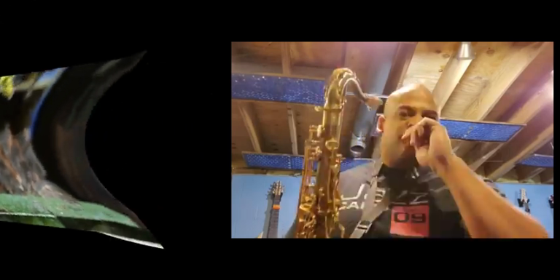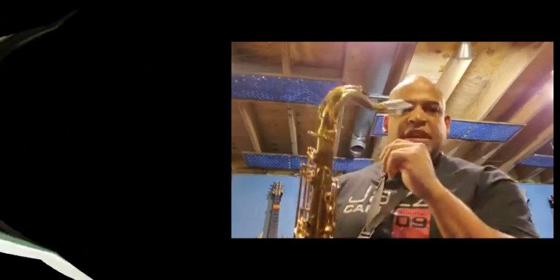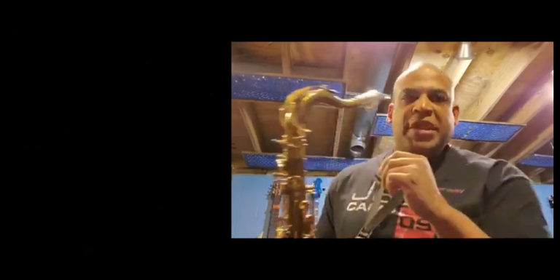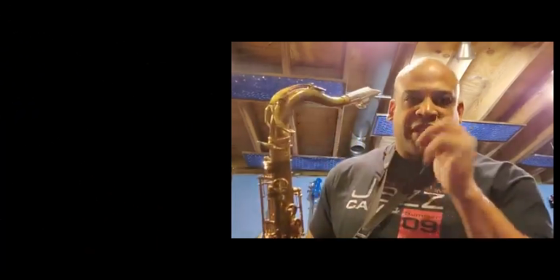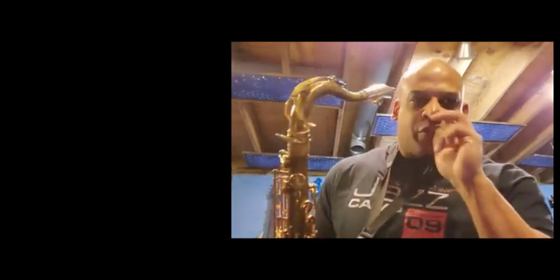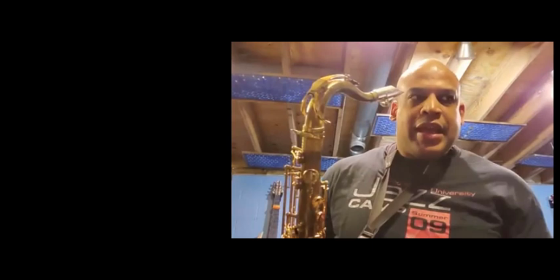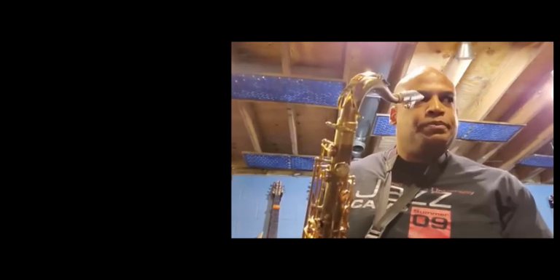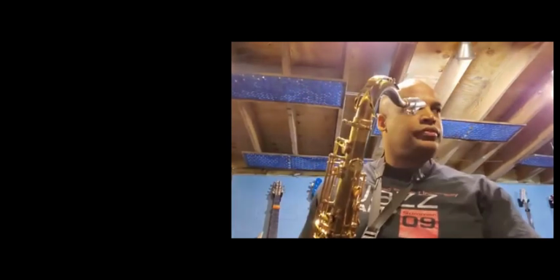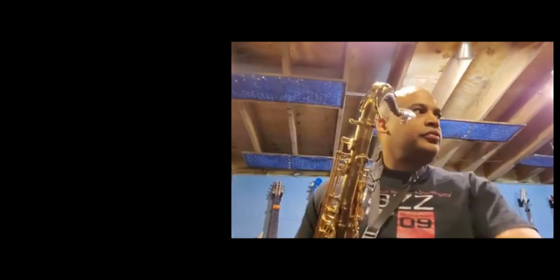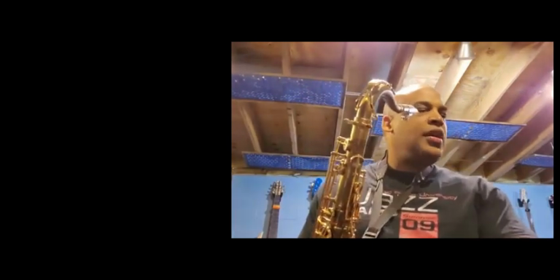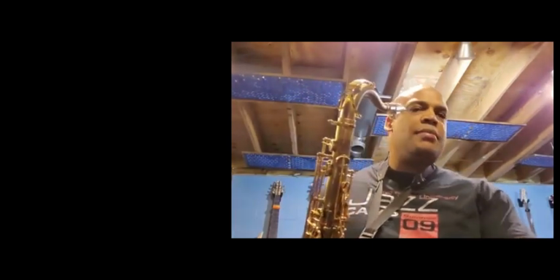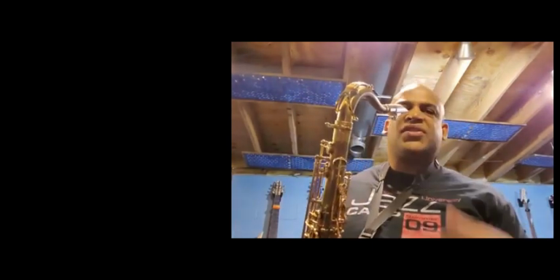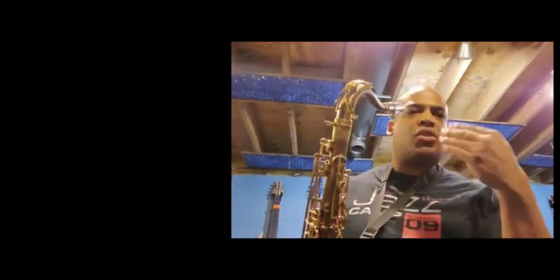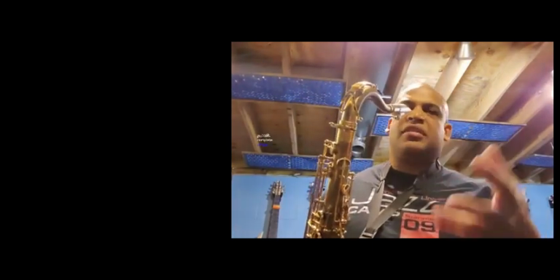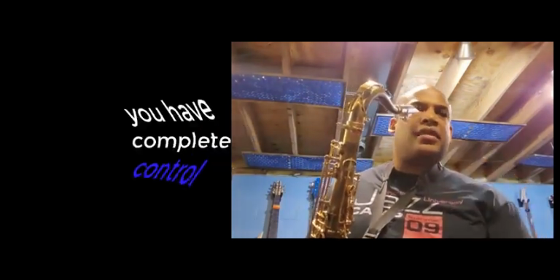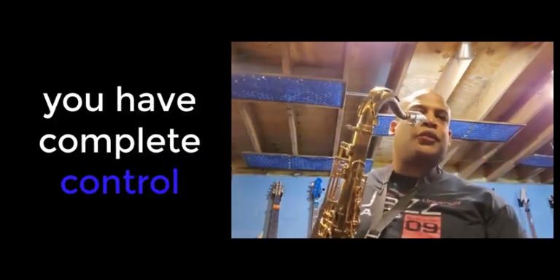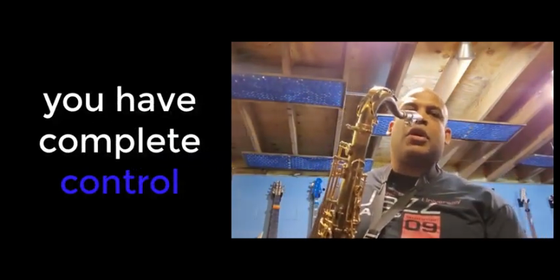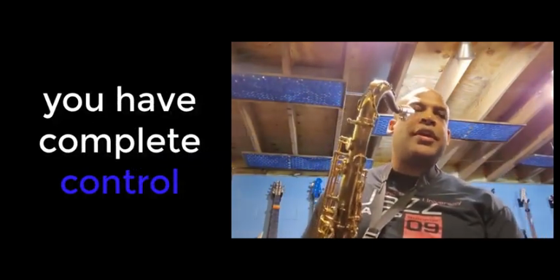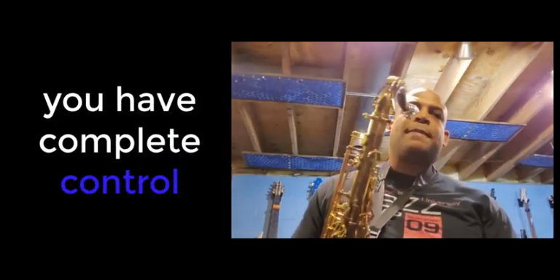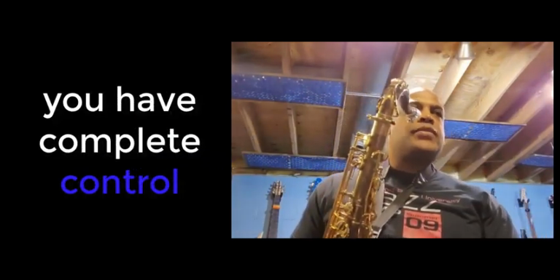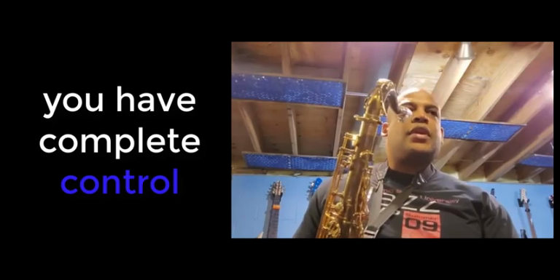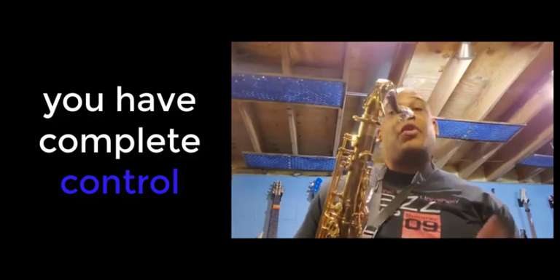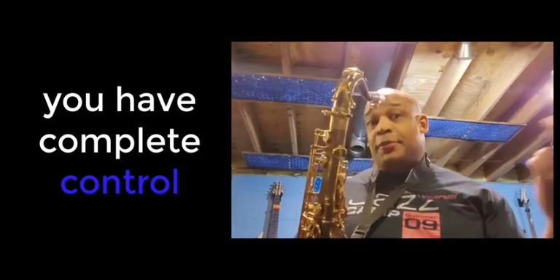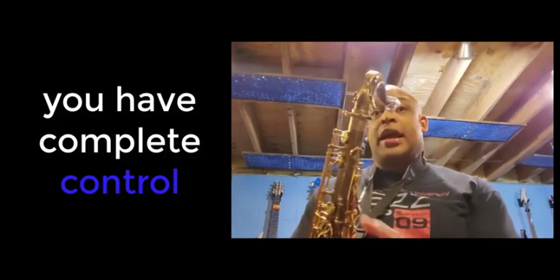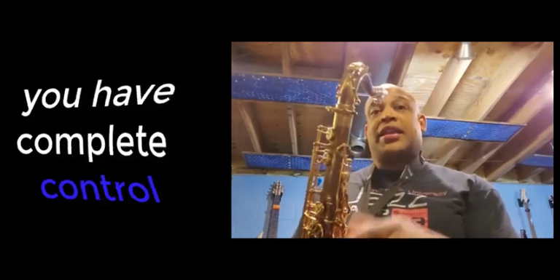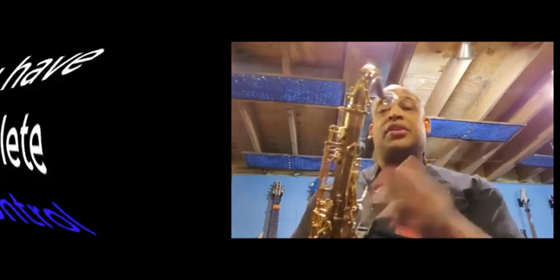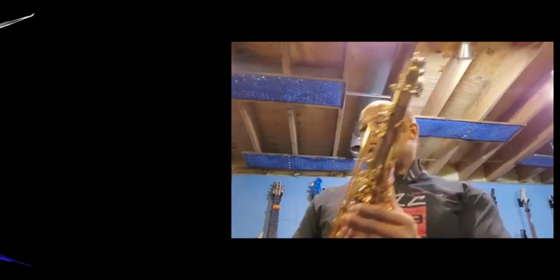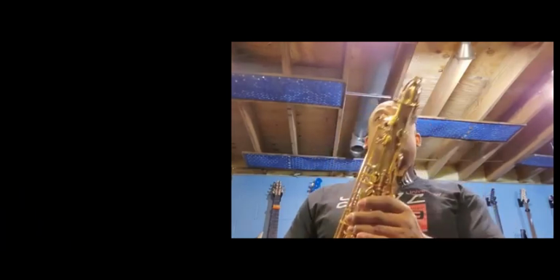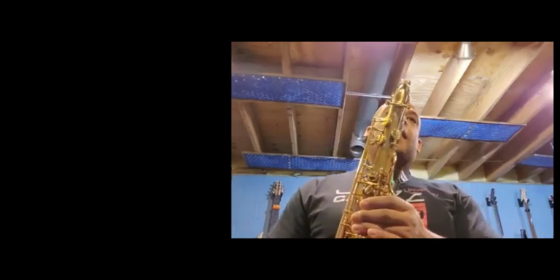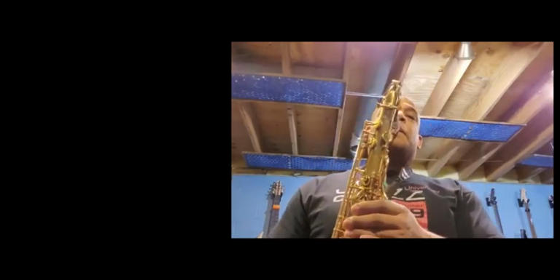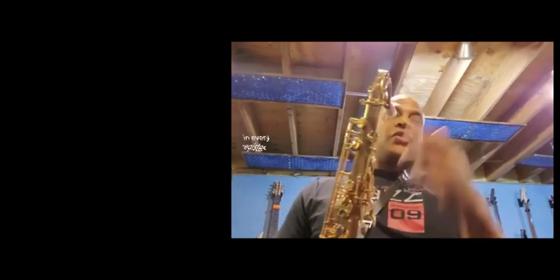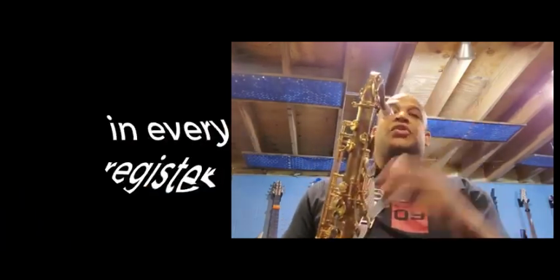I'm playing pretty loud right now, but it's totally free-blowing. I don't have to play loud and I can still get those notes up there.